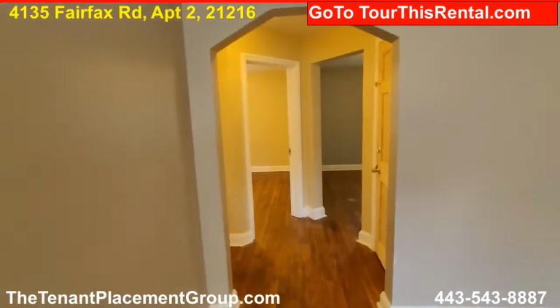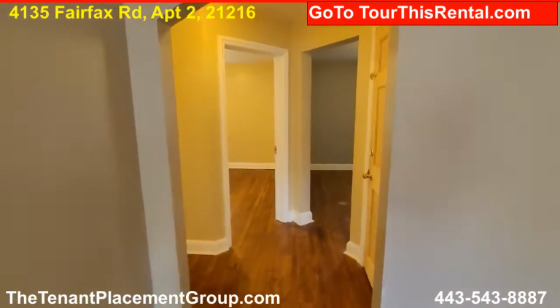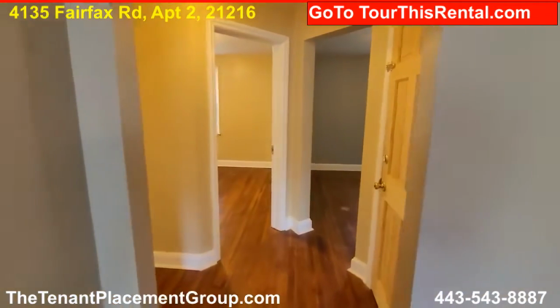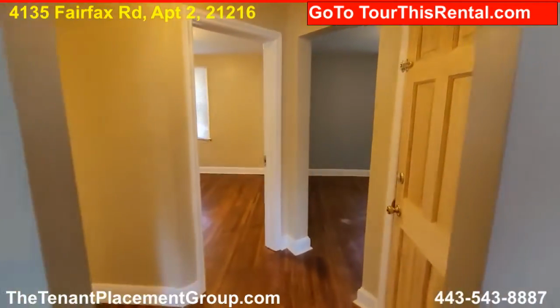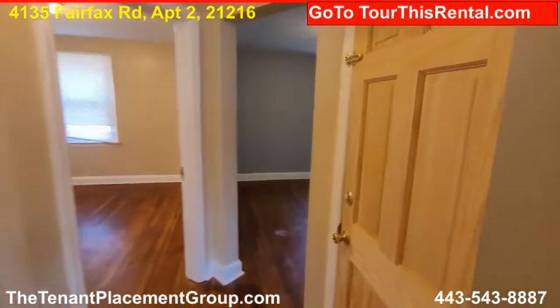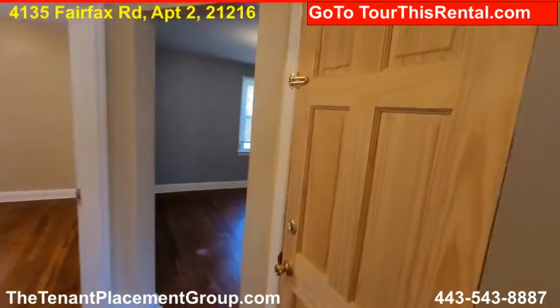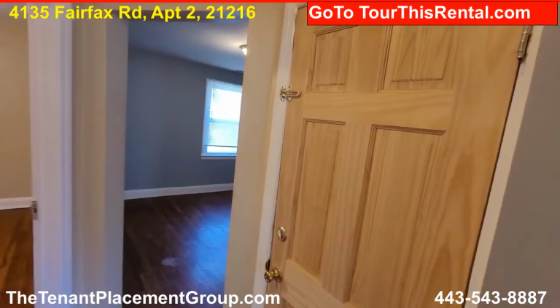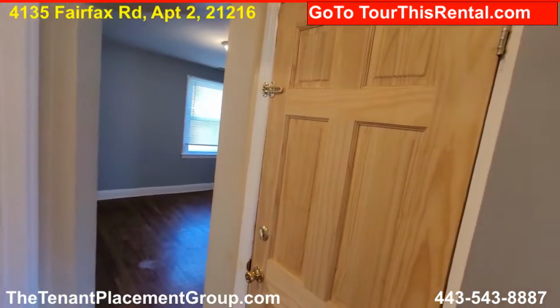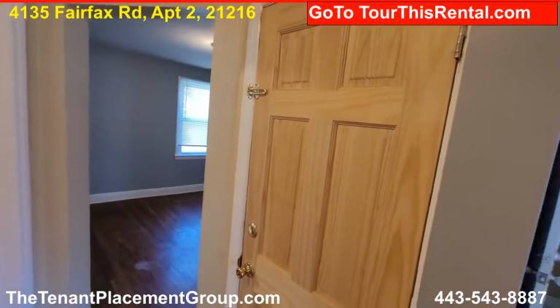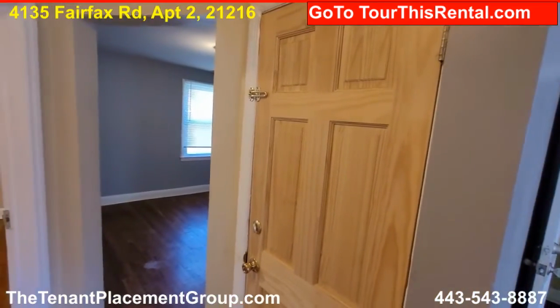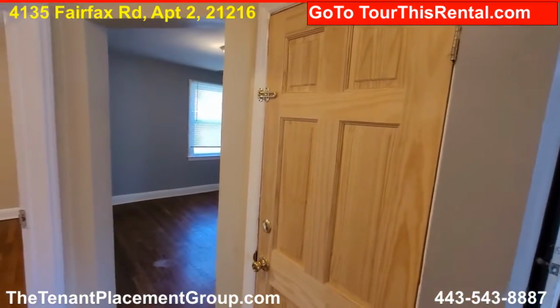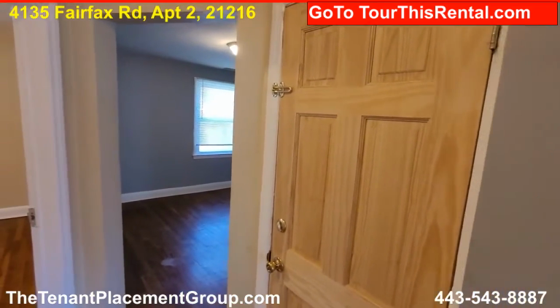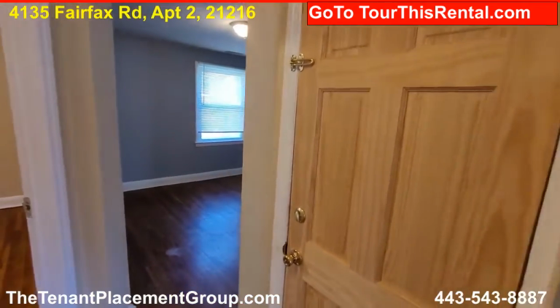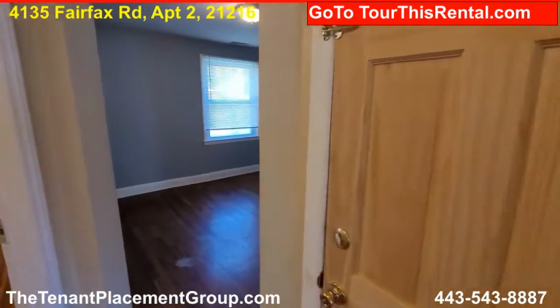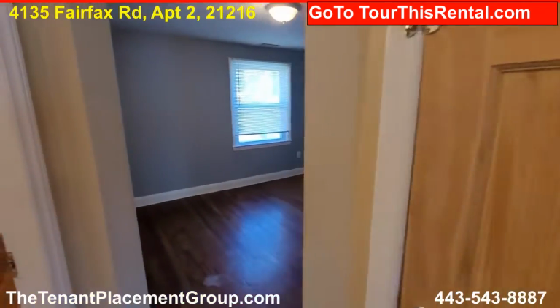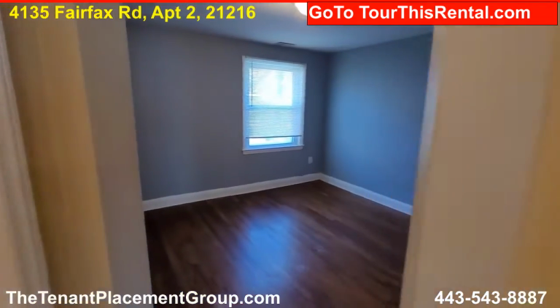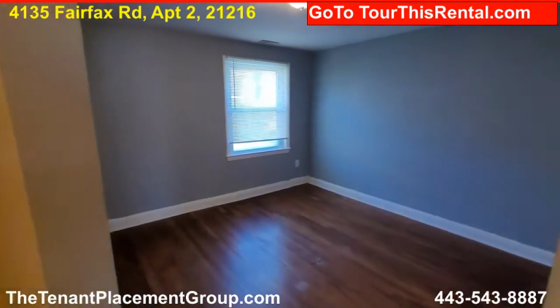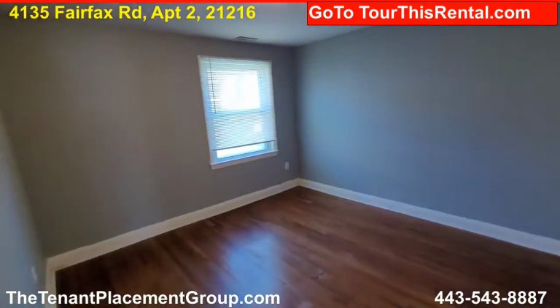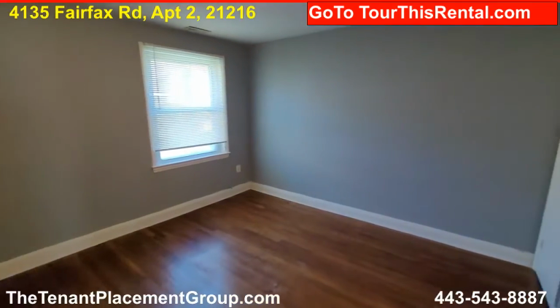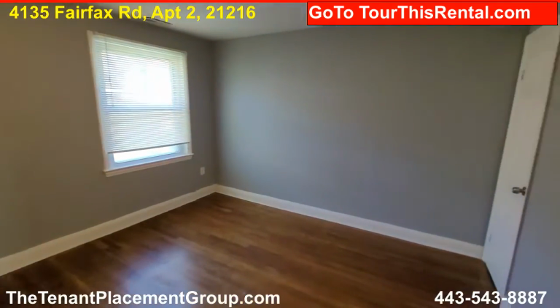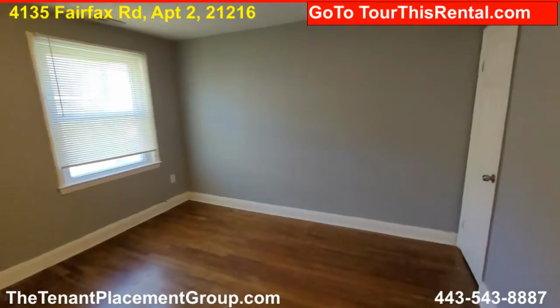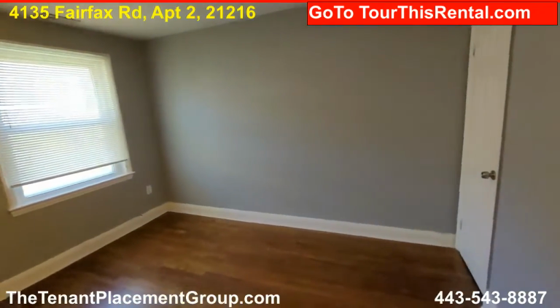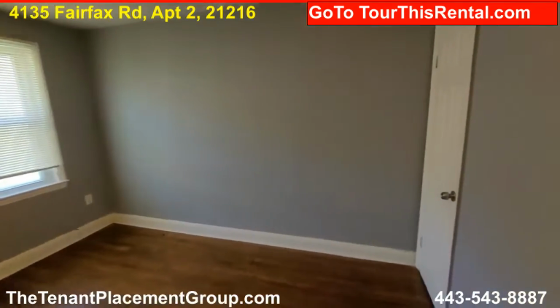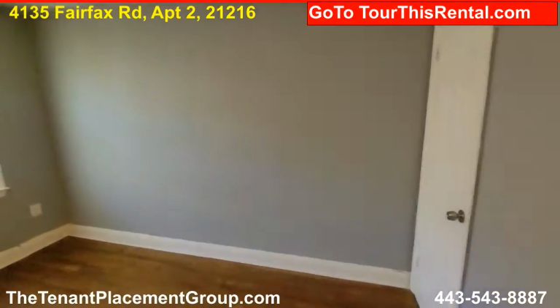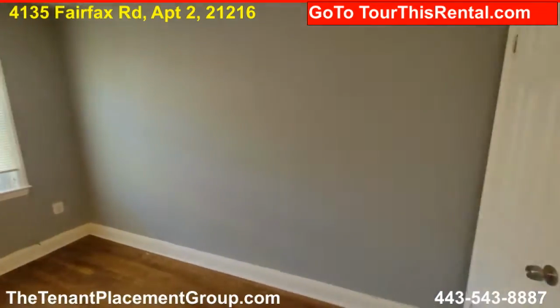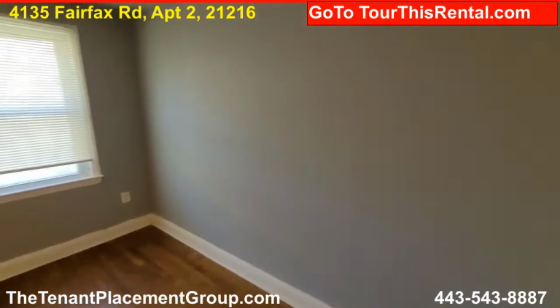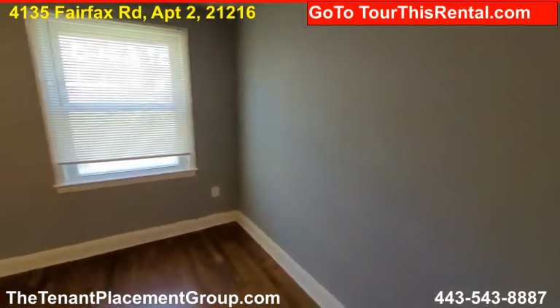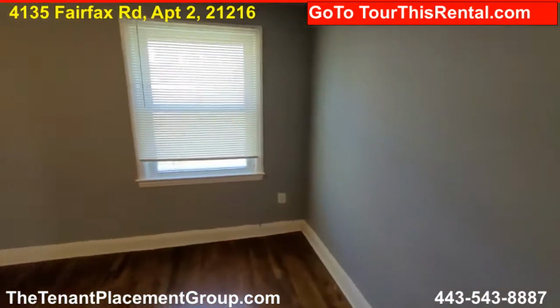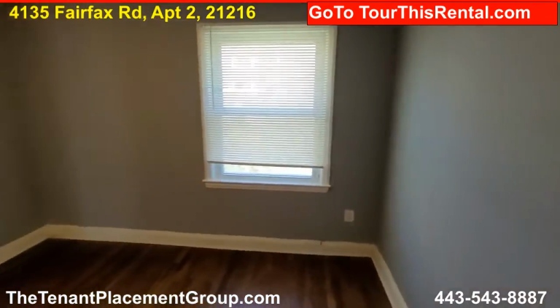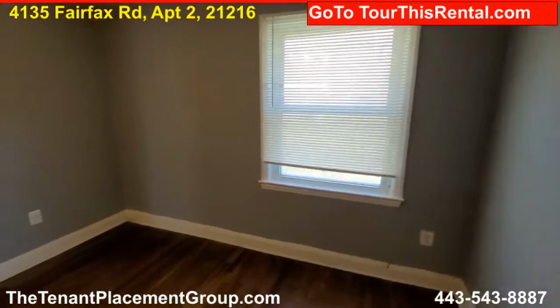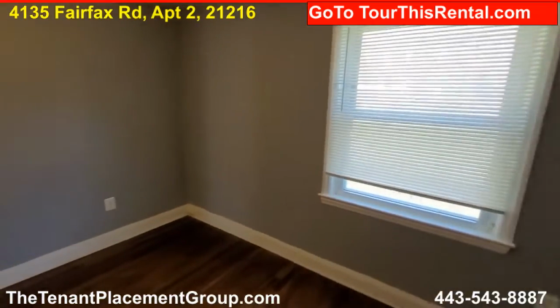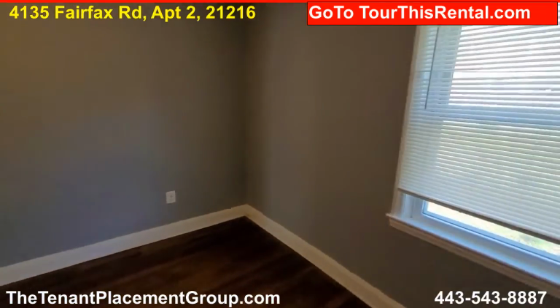This door here goes down to the basement where your washer and dryer are. Here we have bedroom number one. It's a nice sized bedroom with nice light.